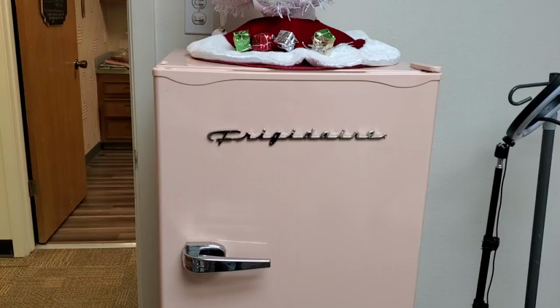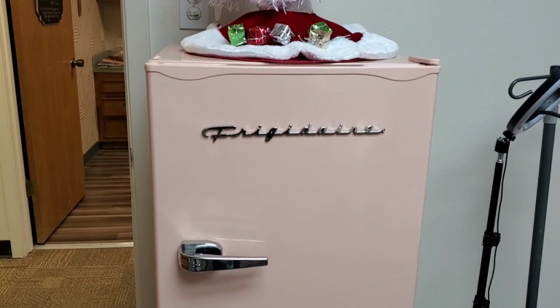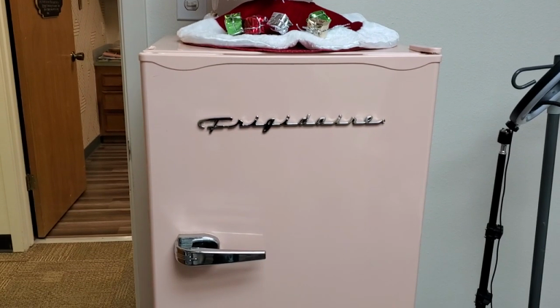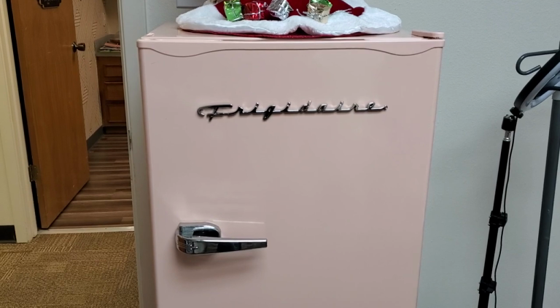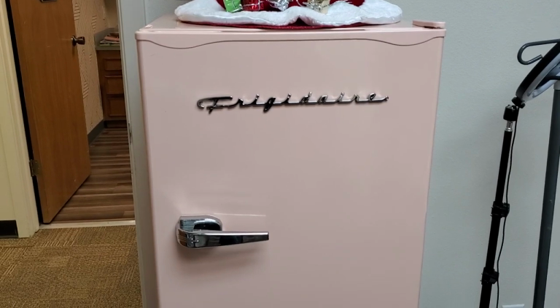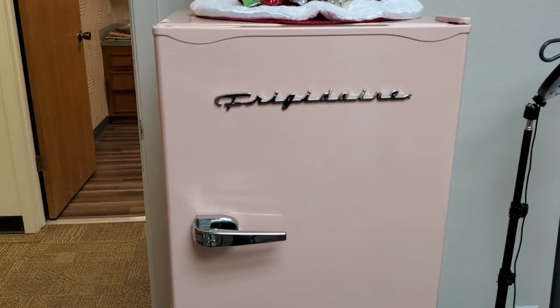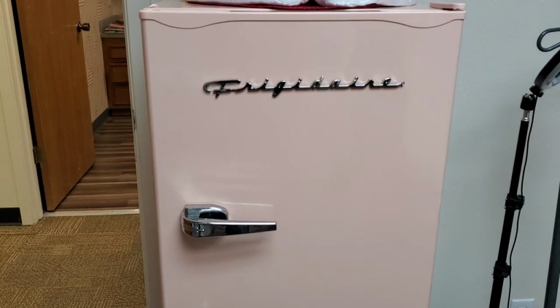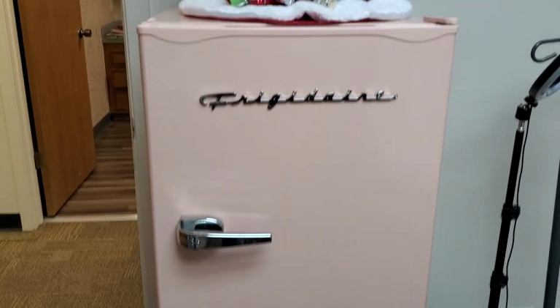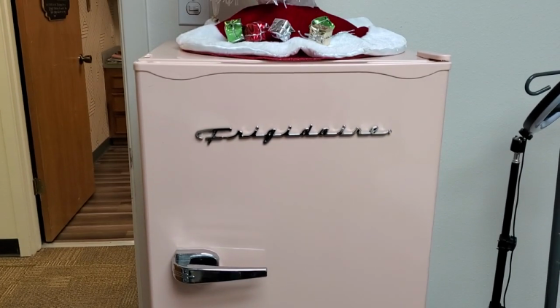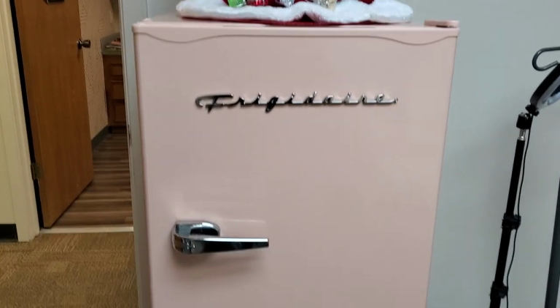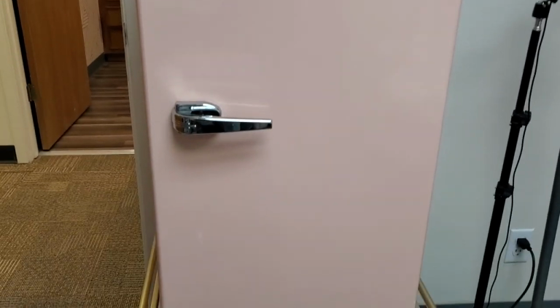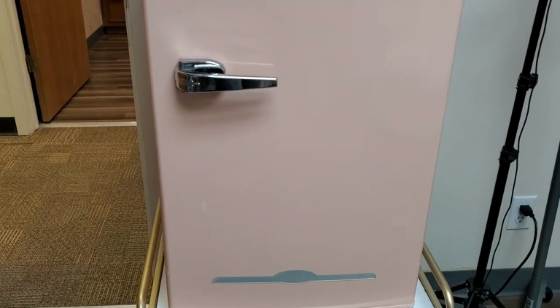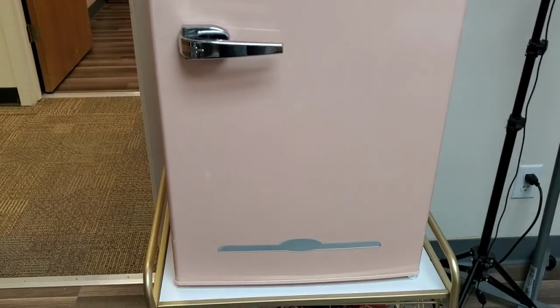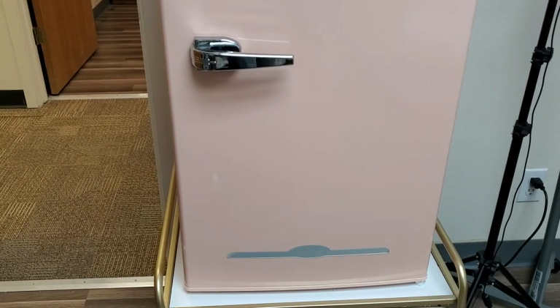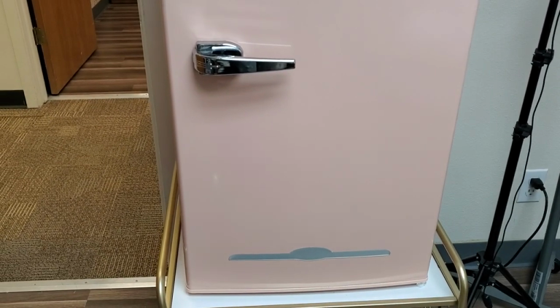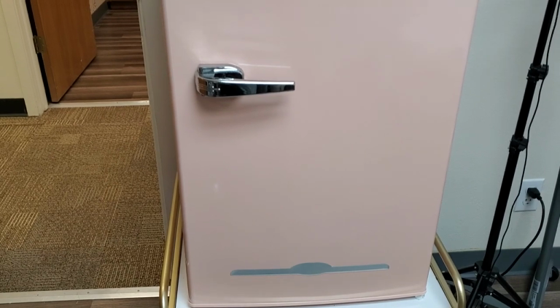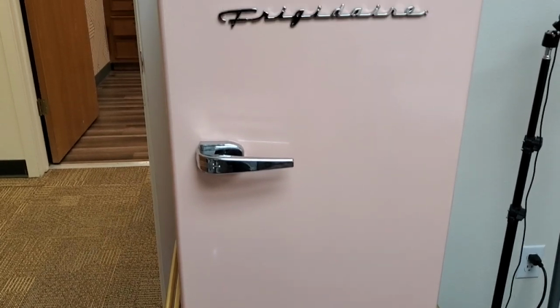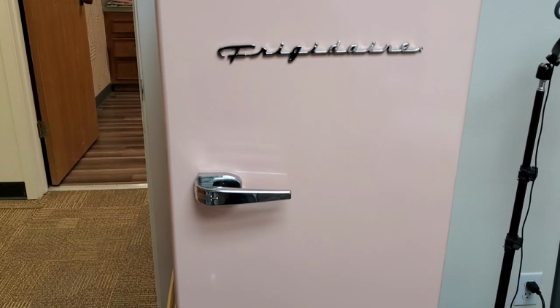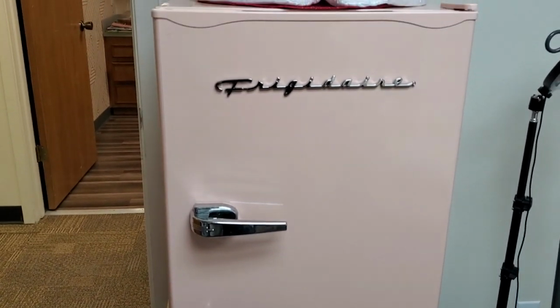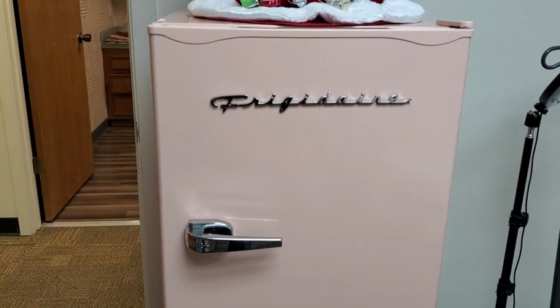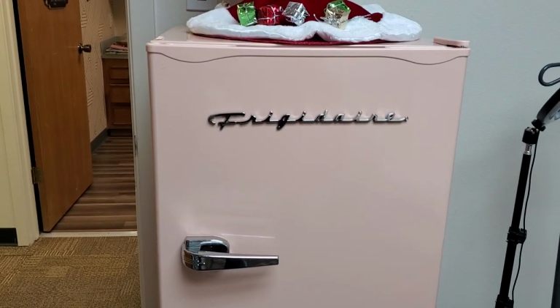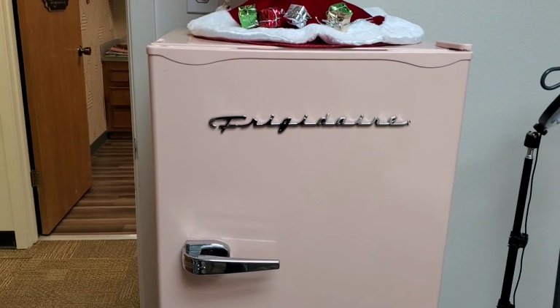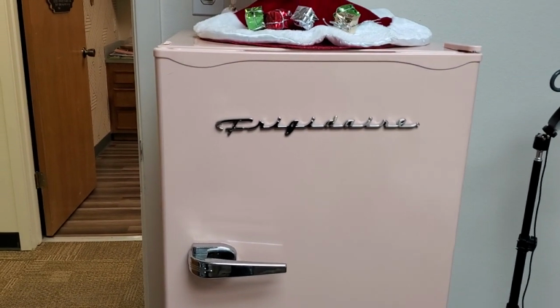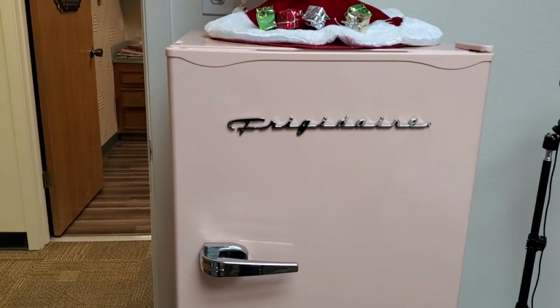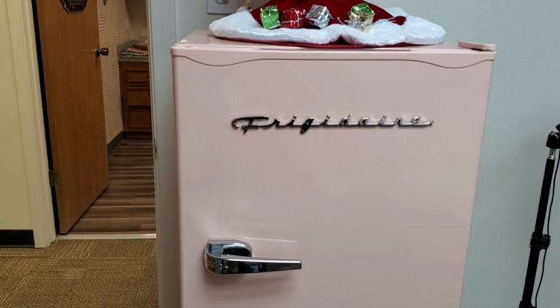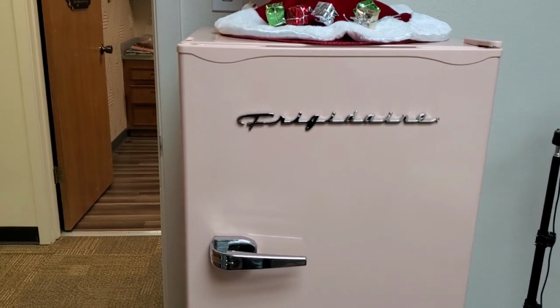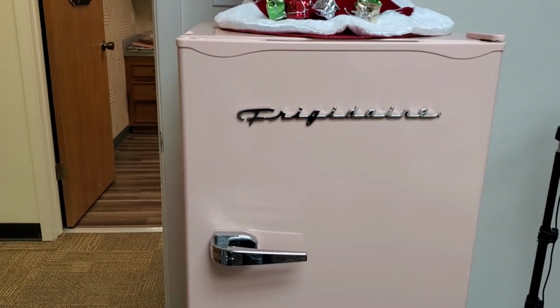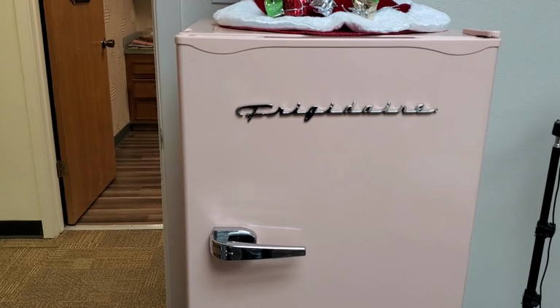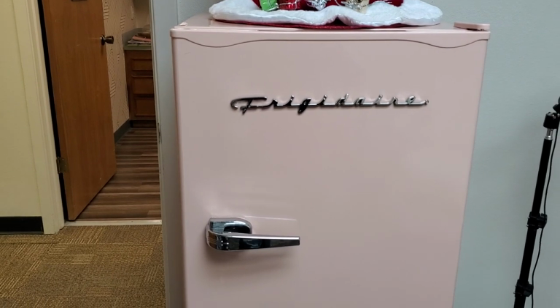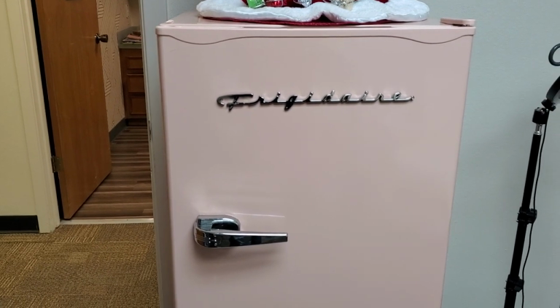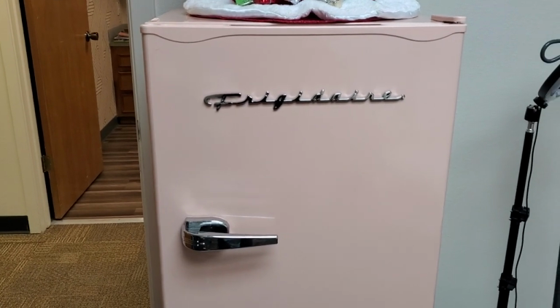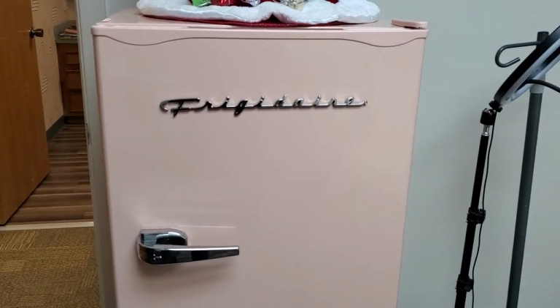Hey guys, just want to go ahead and show you this really cute Frigidaire. This is like a dorm fridge, and we are actually using it in an office building as an extra fridge for people when they come to visit.